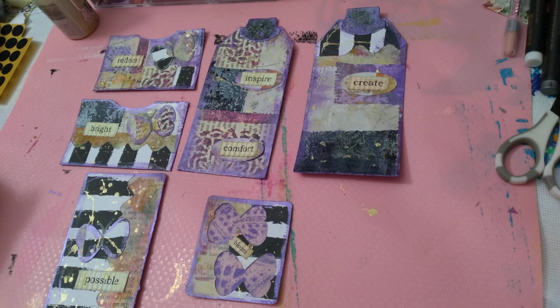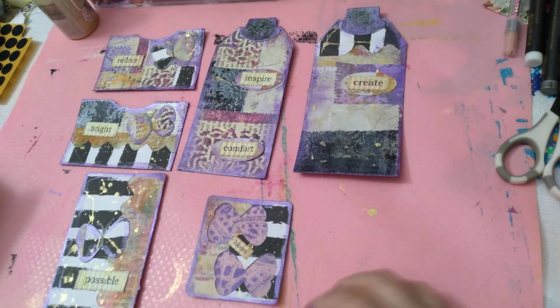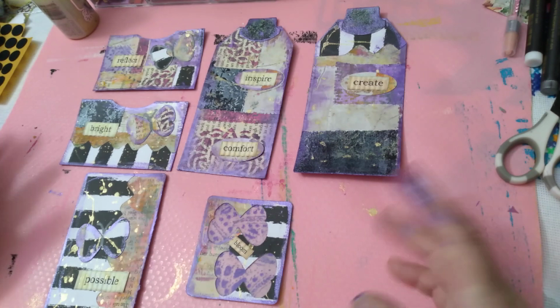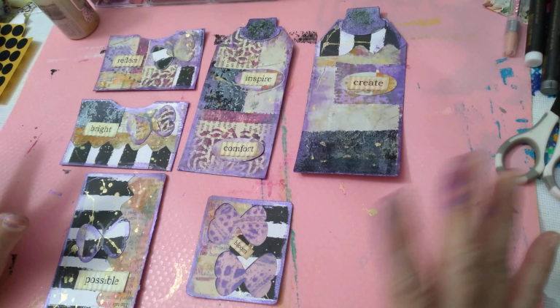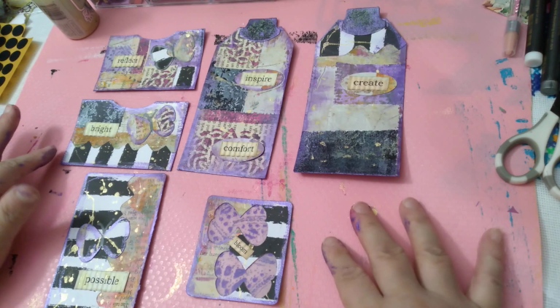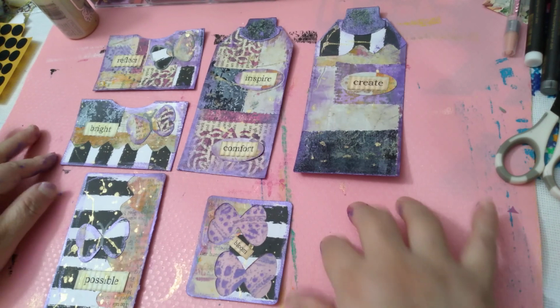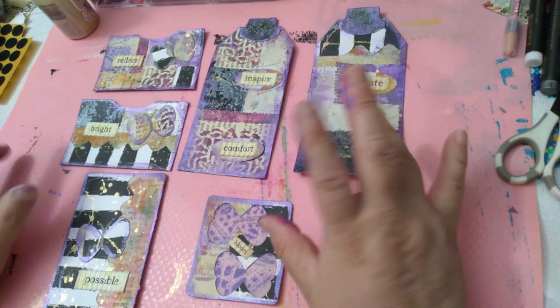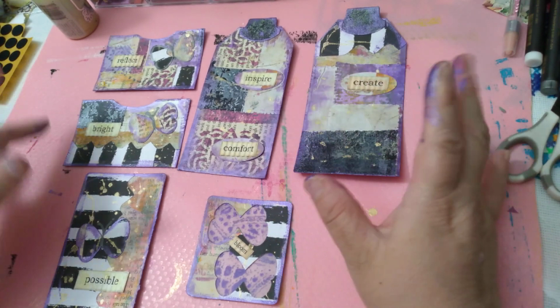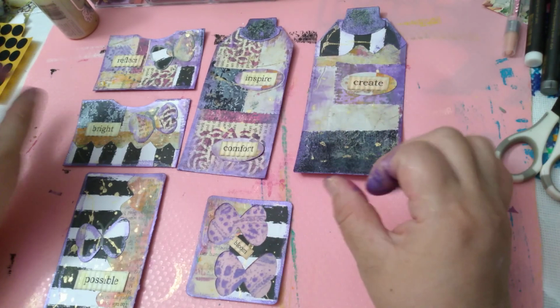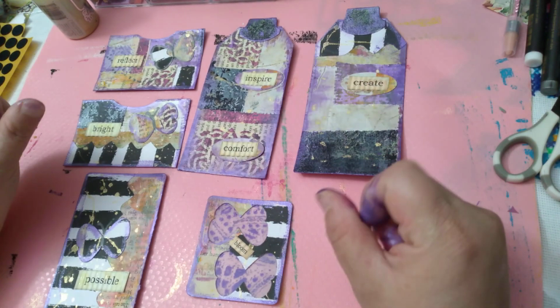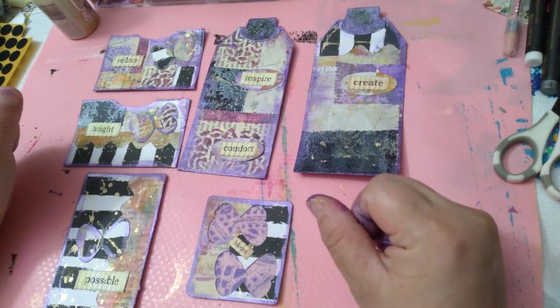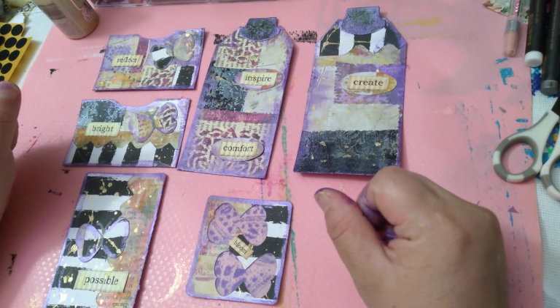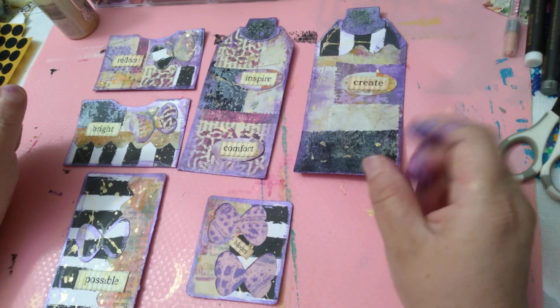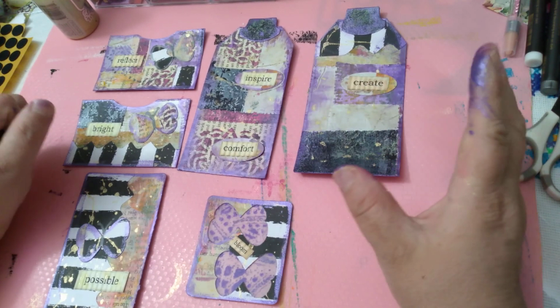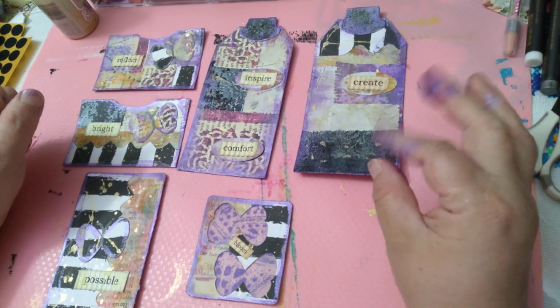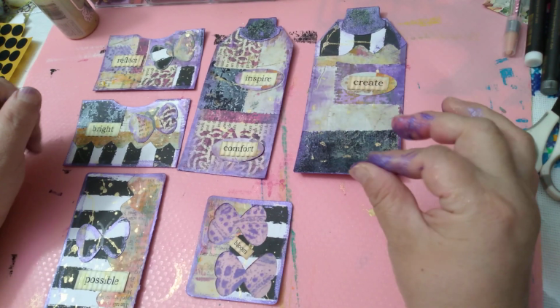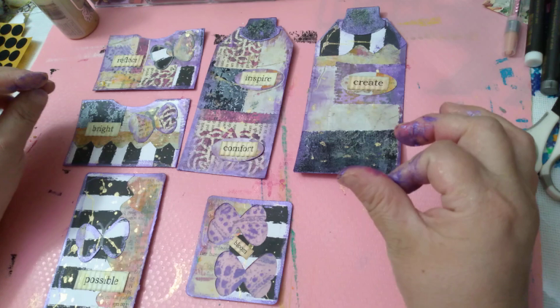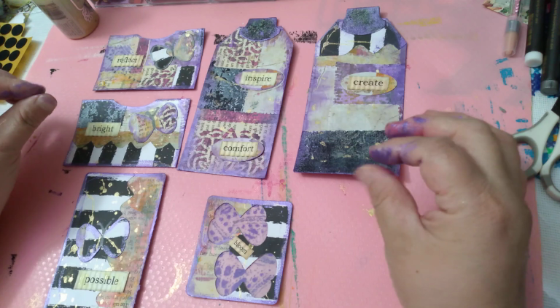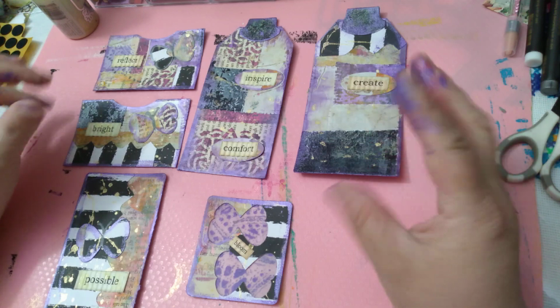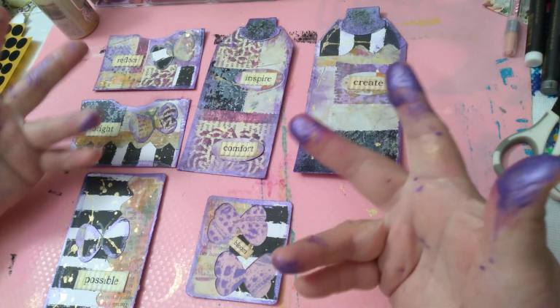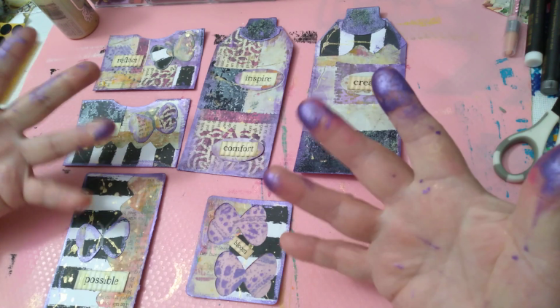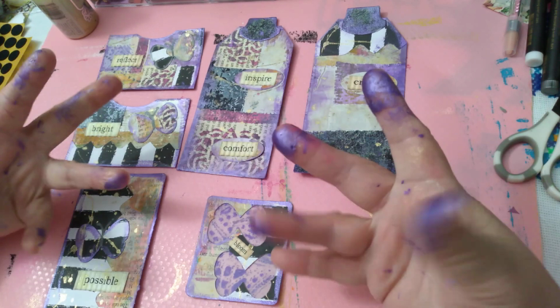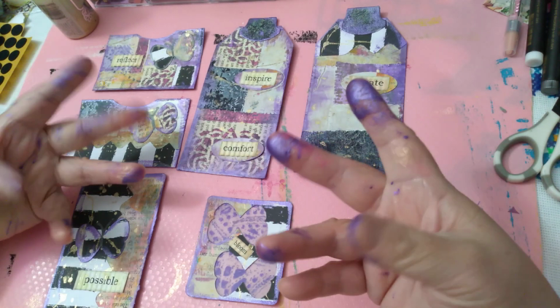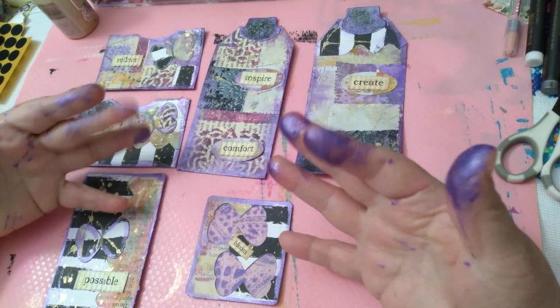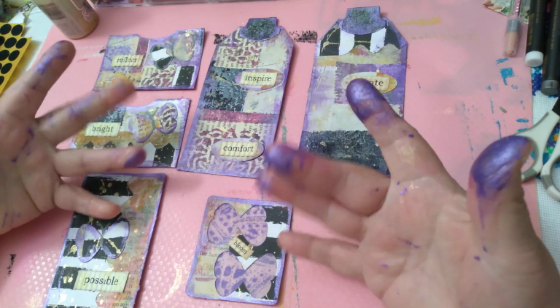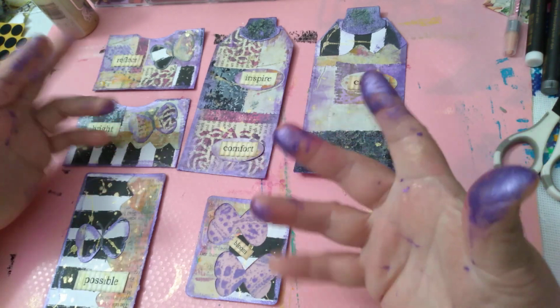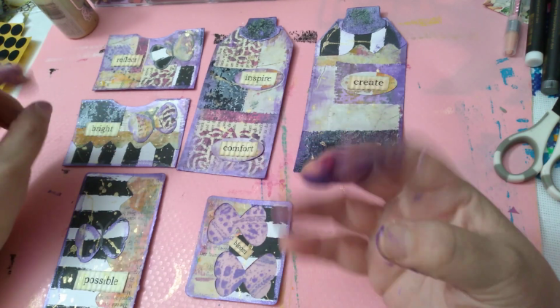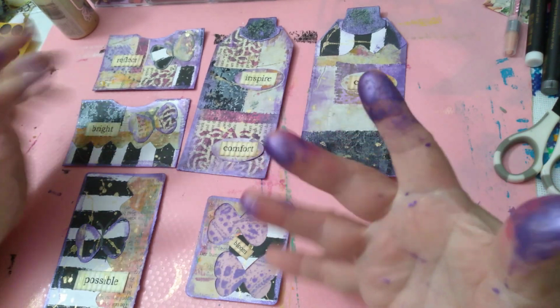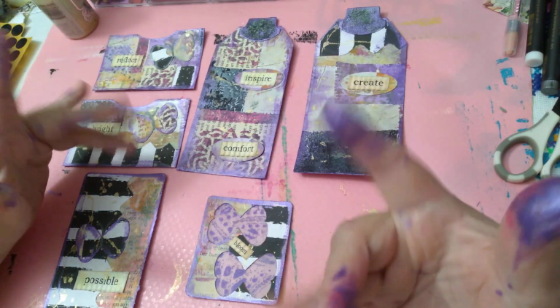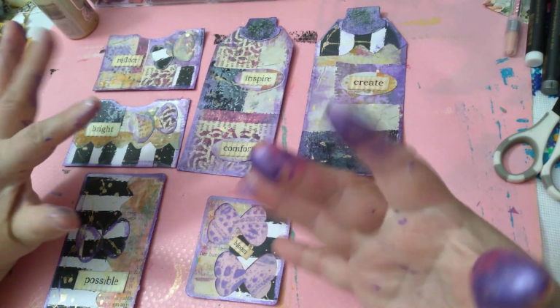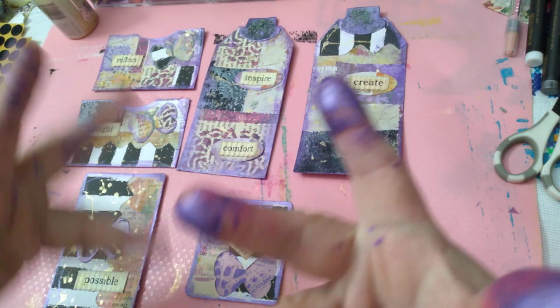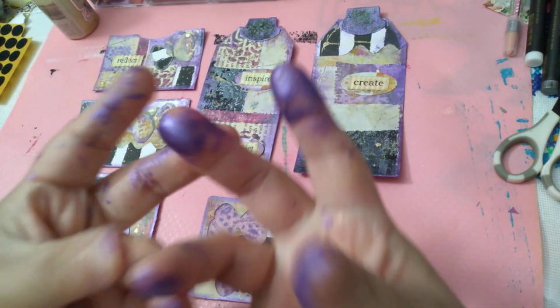Hi! Welcome to Chiquitas Crochet. I just finished — as you can tell — purple bingos!